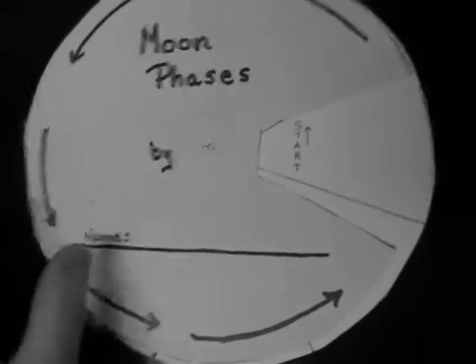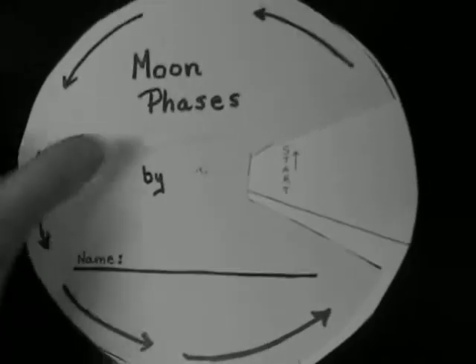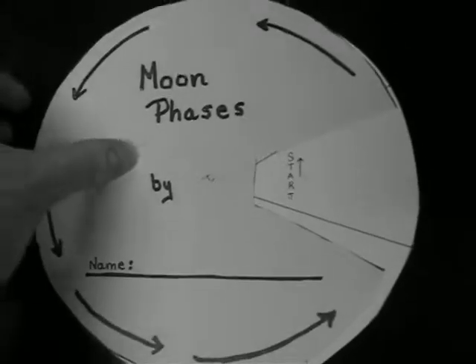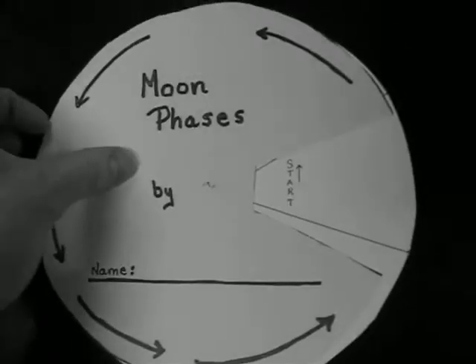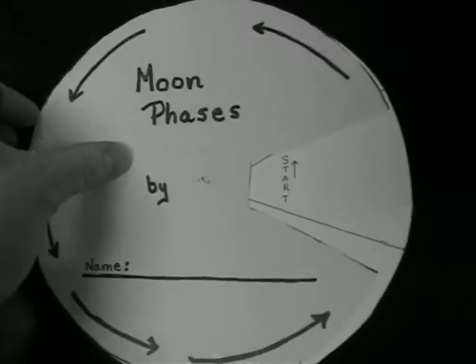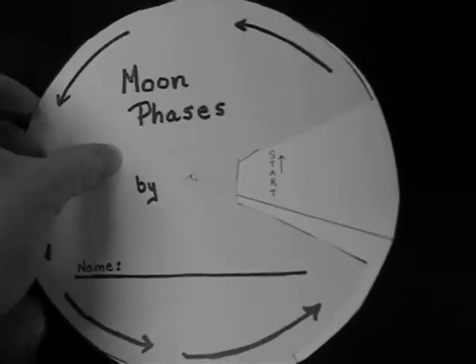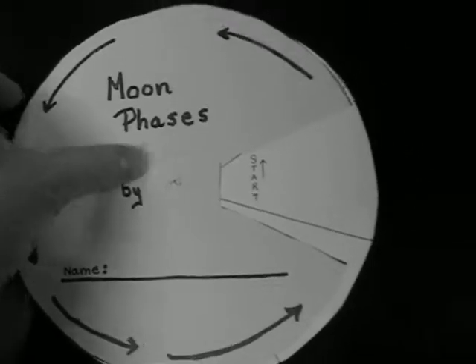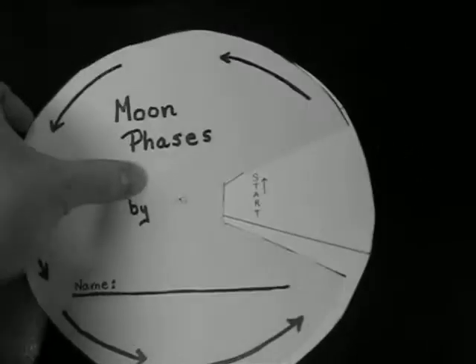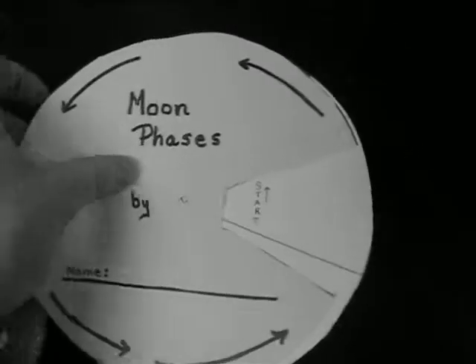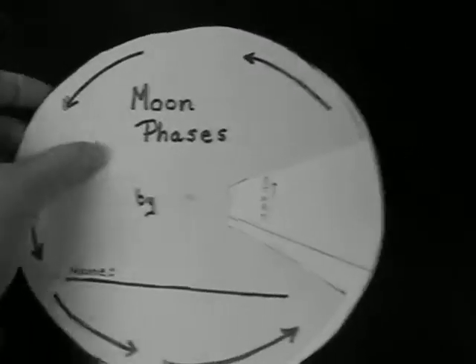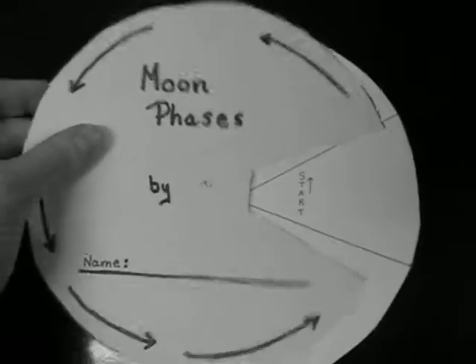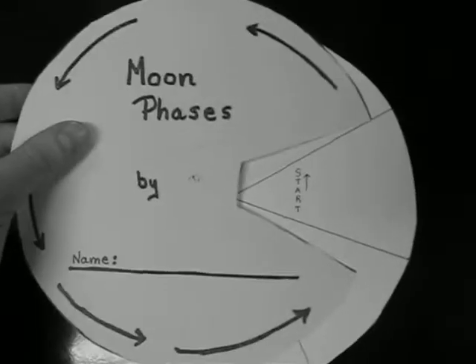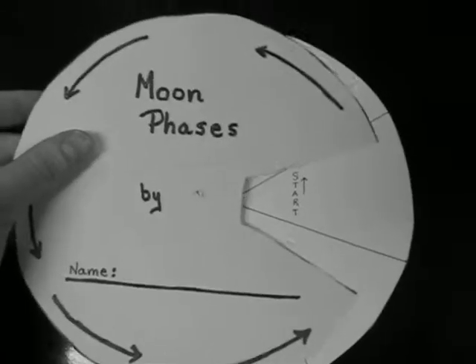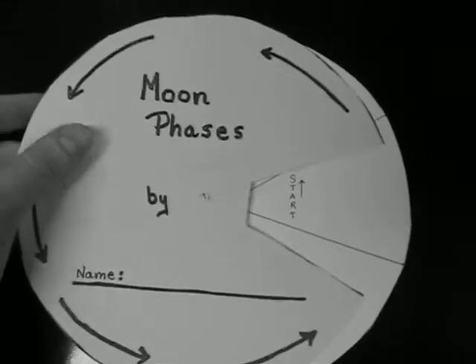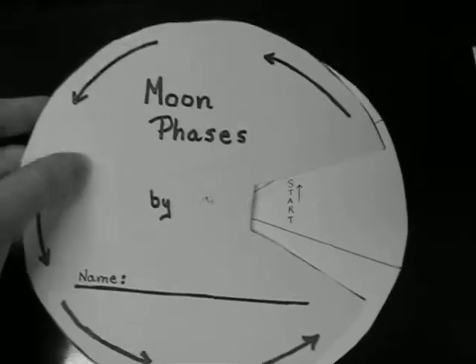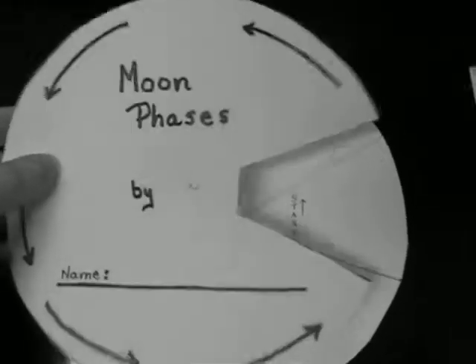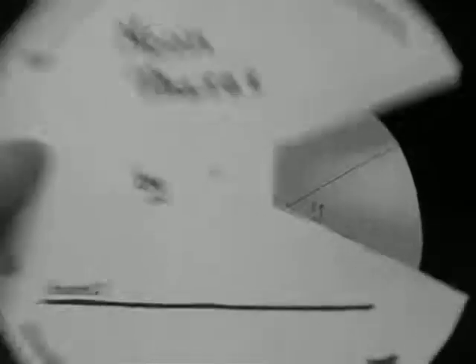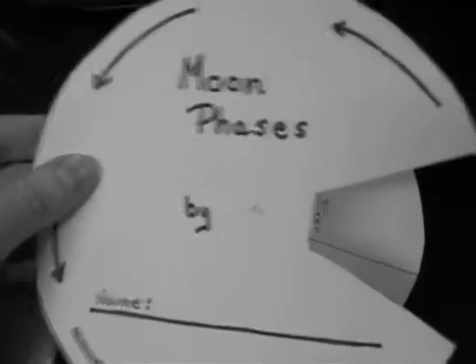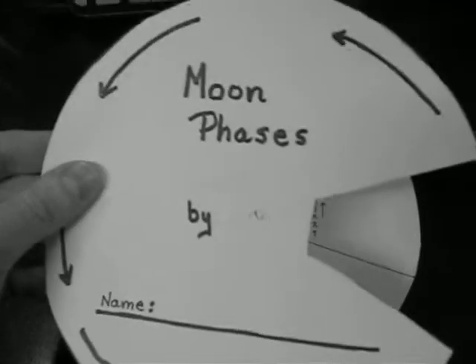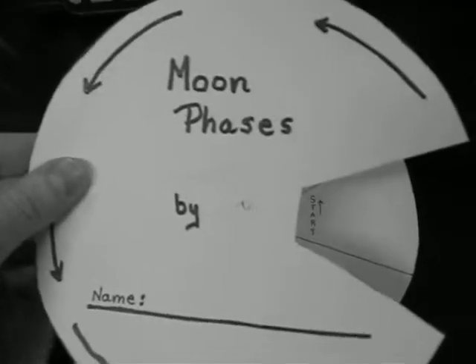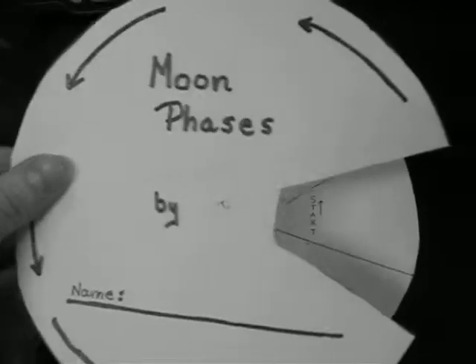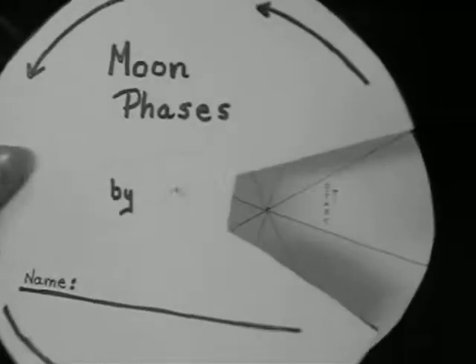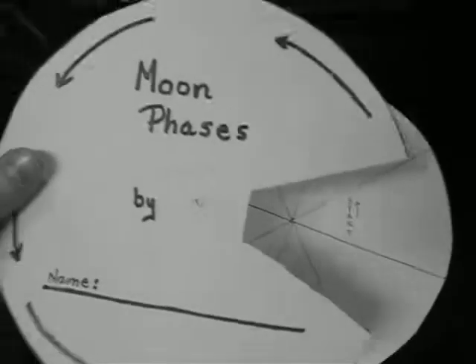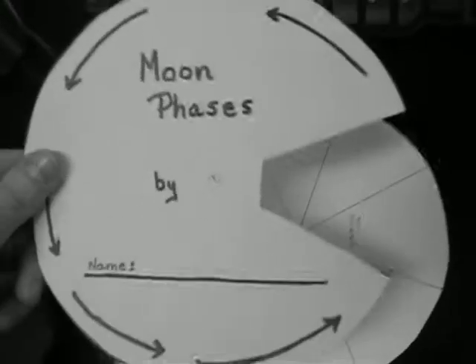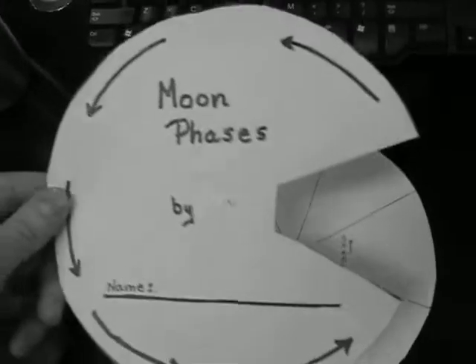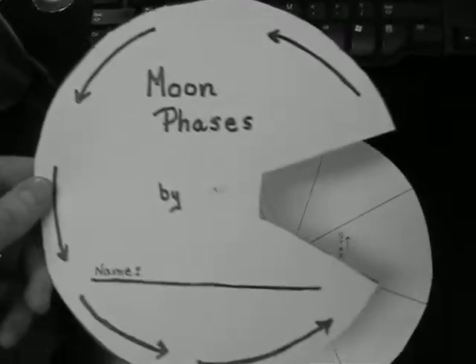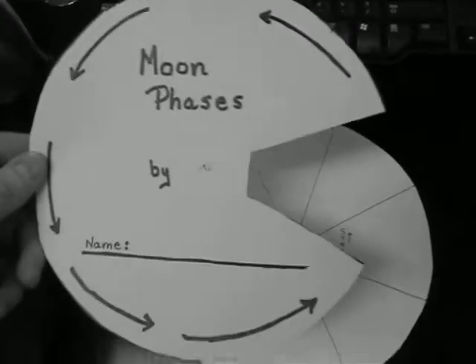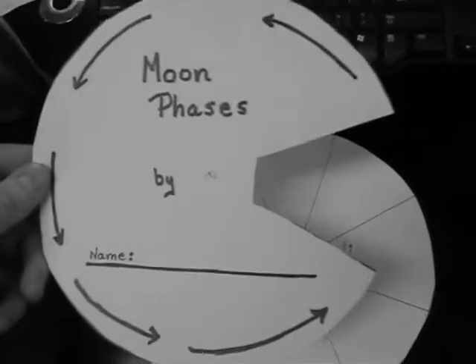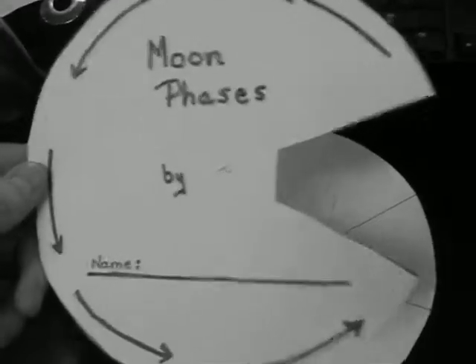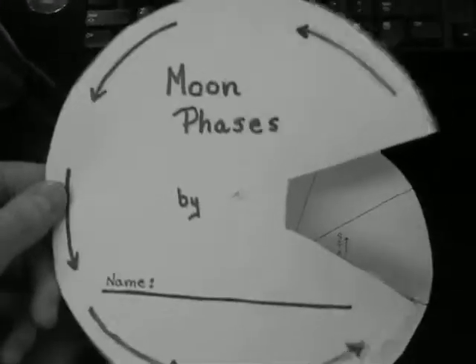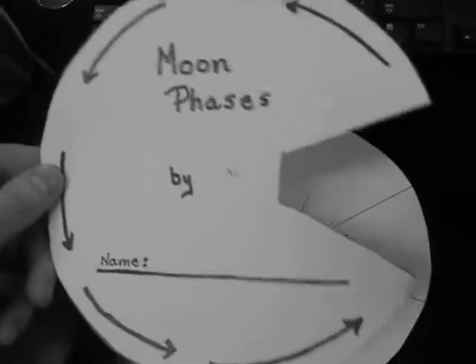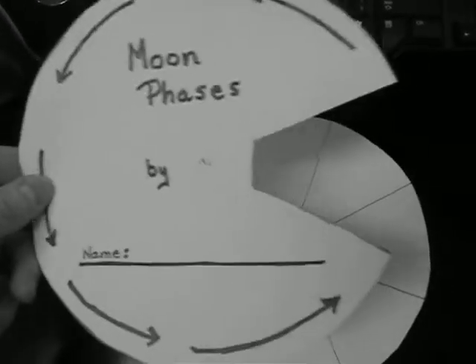Let's build a moon phase spinner. You should have three sheets of paper. One is a page that you'll cut out, and it'll look like a Pac-Man shape.